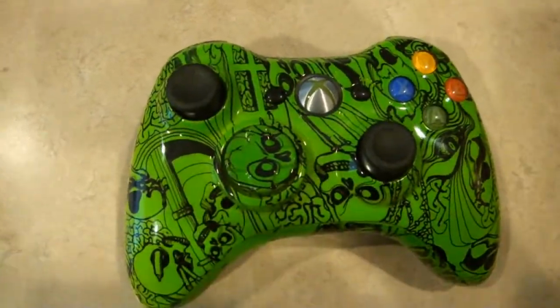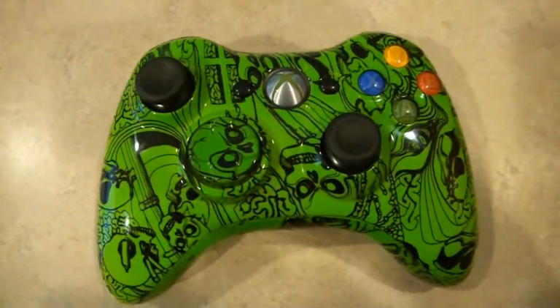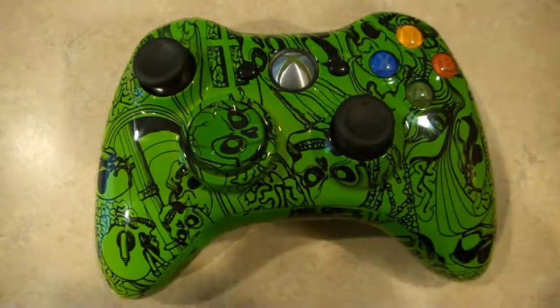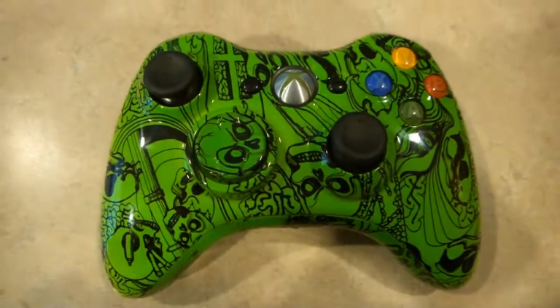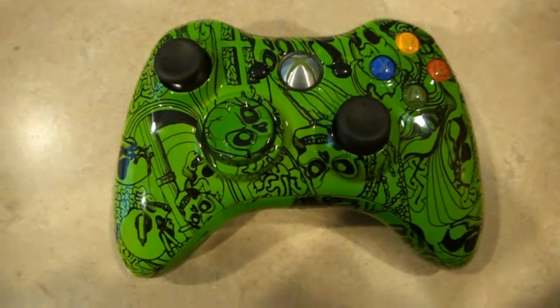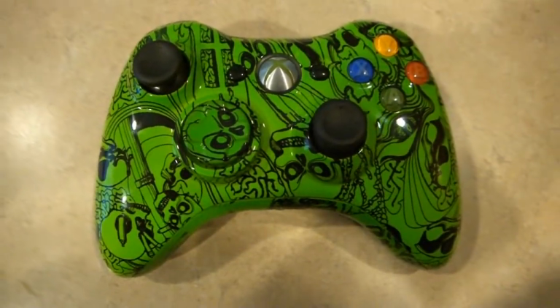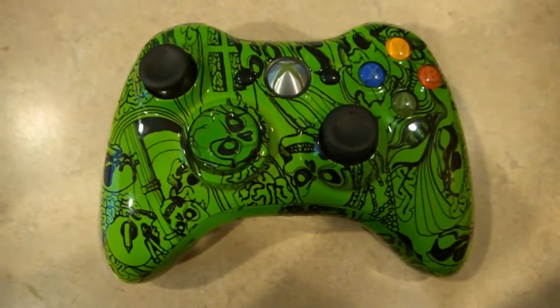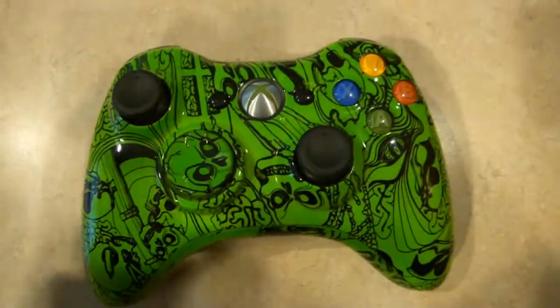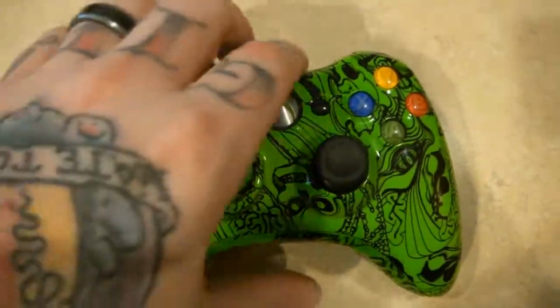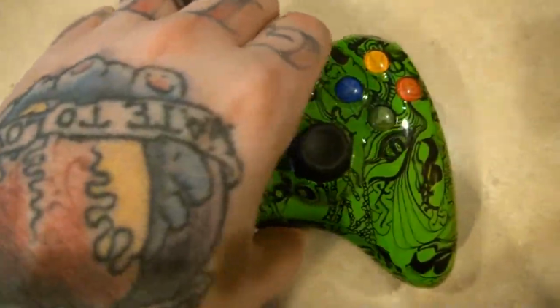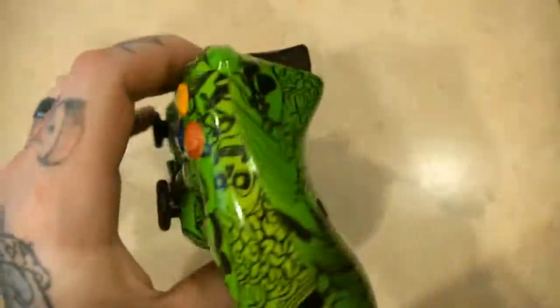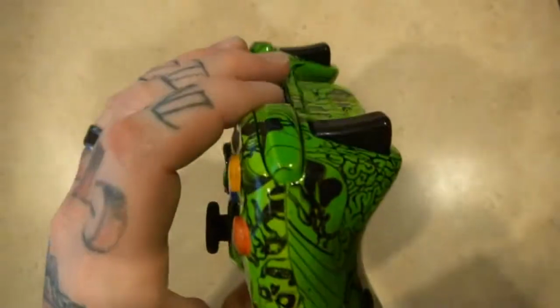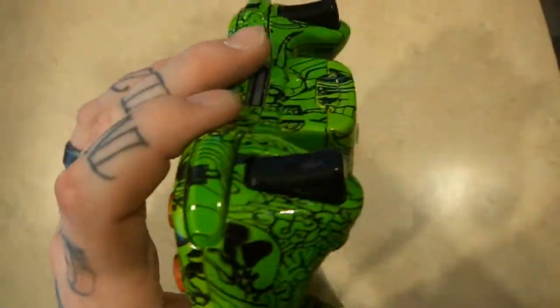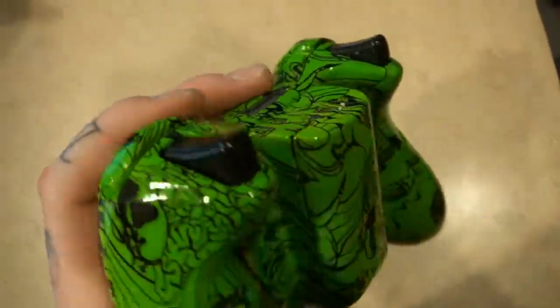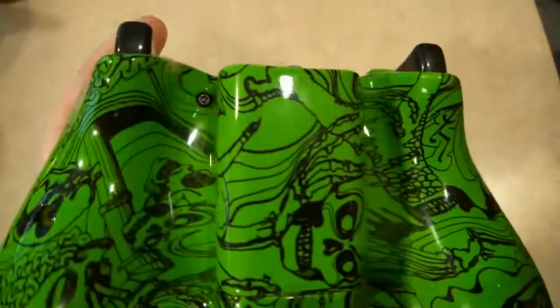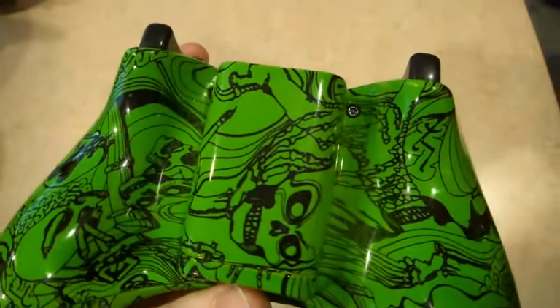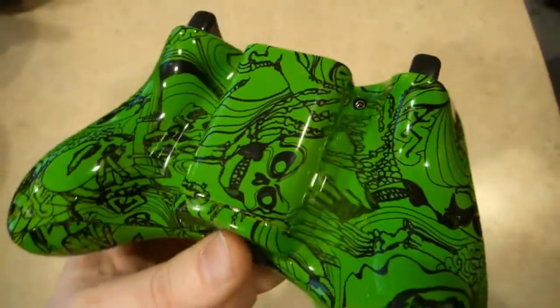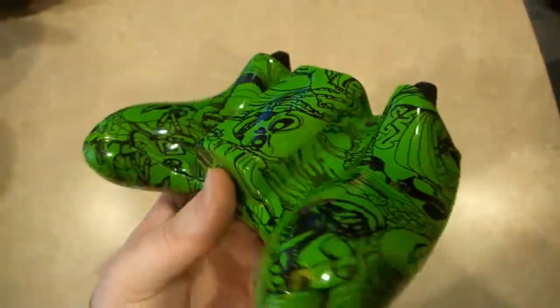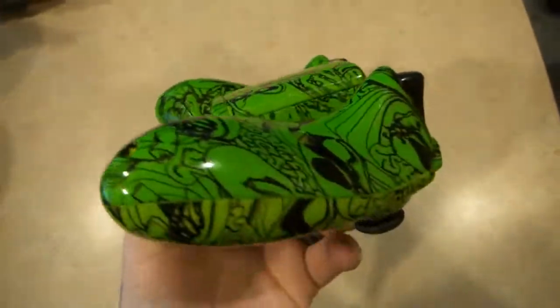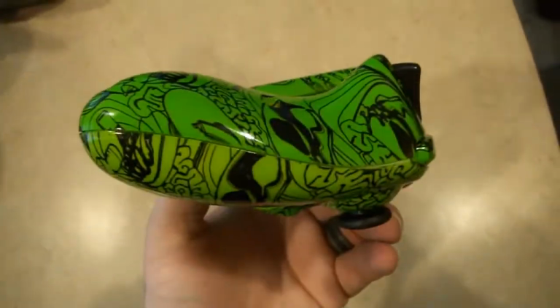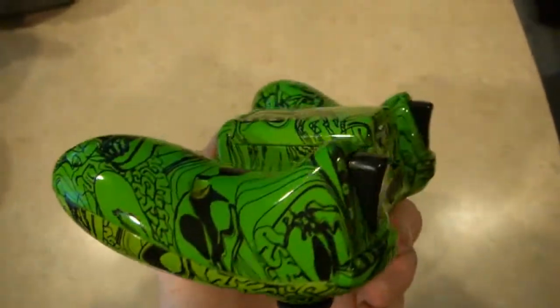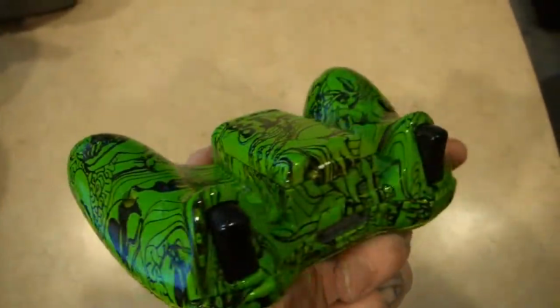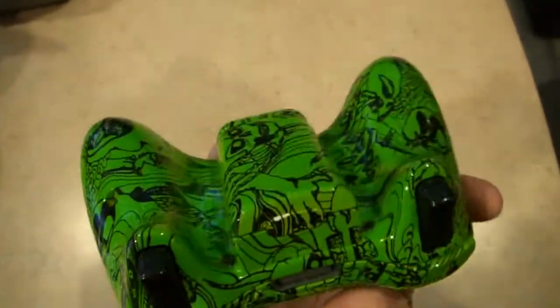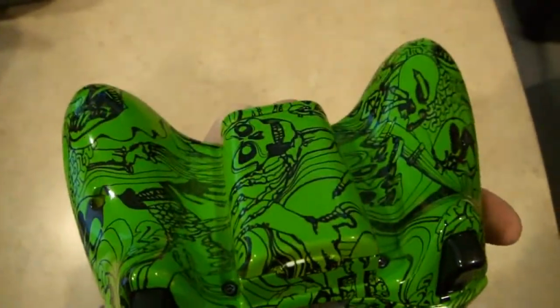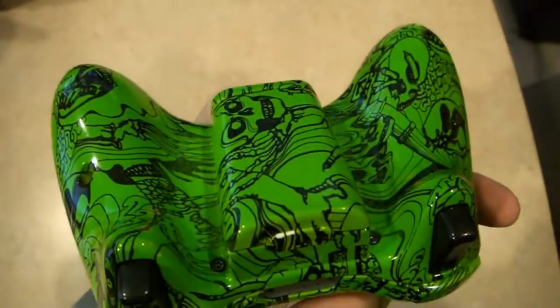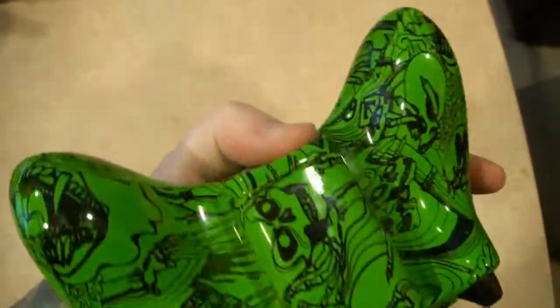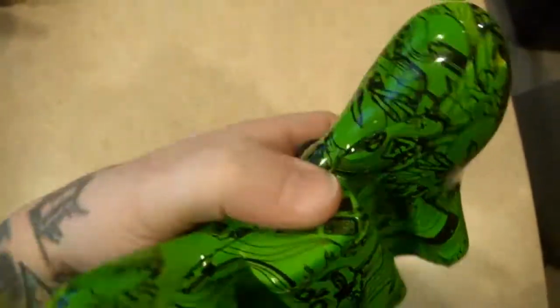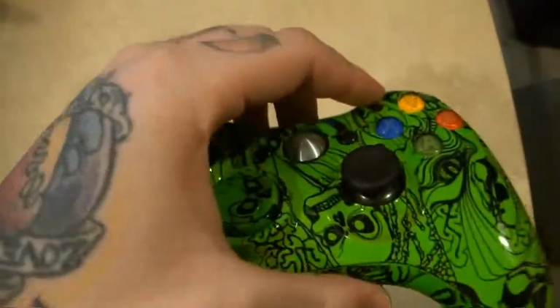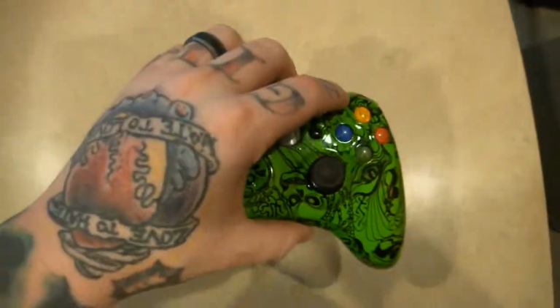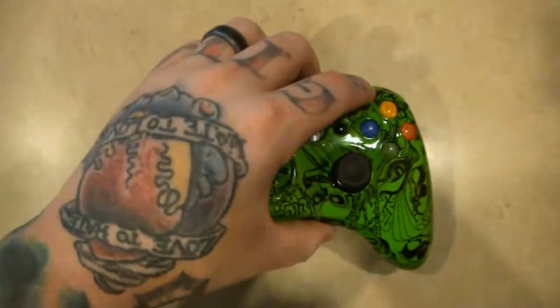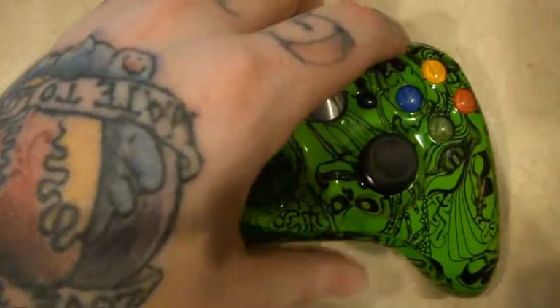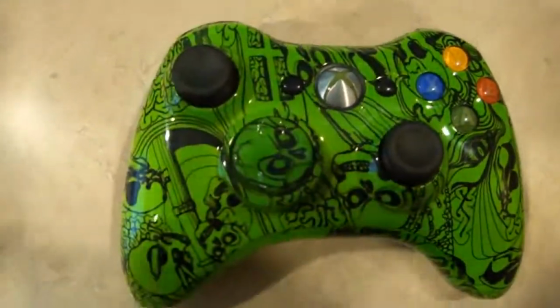Like I said in the other videos, guys, you can choose what base color you want on any of the controllers — whether you want it to be green, red, white, blue, fuchsia, purple, lavender, whatever color — and then we can just do the film over the top of it.